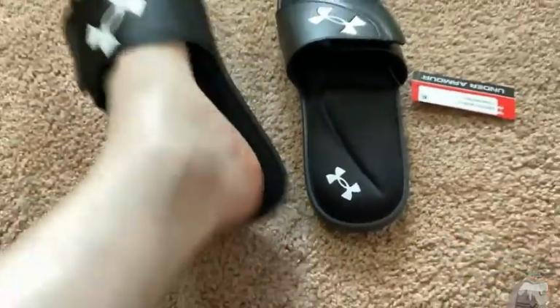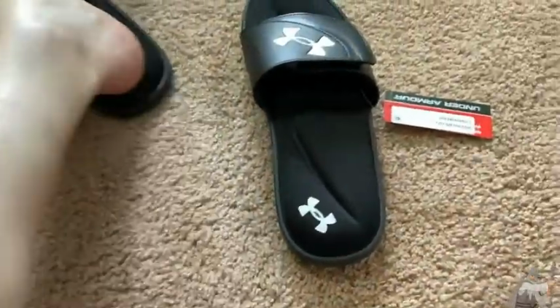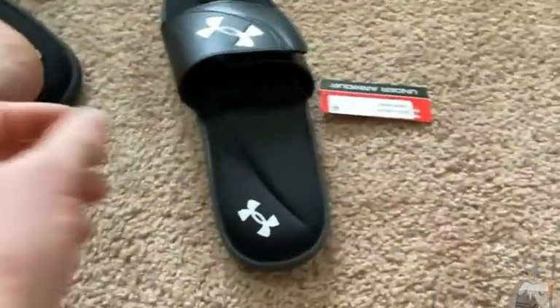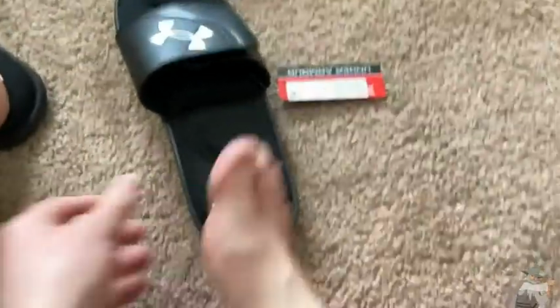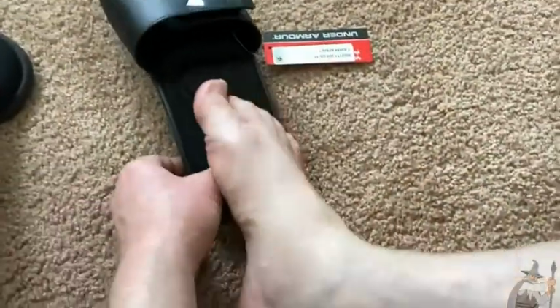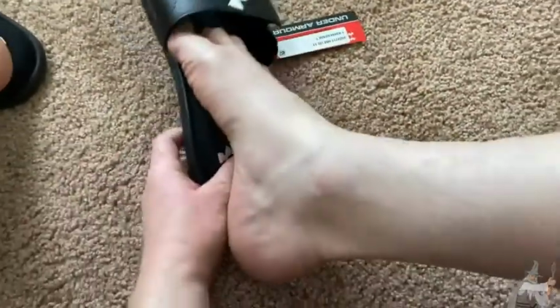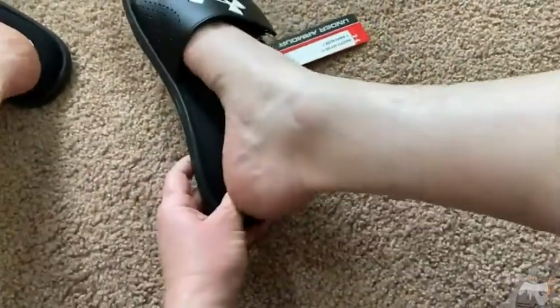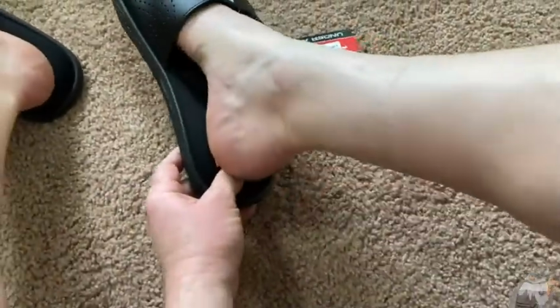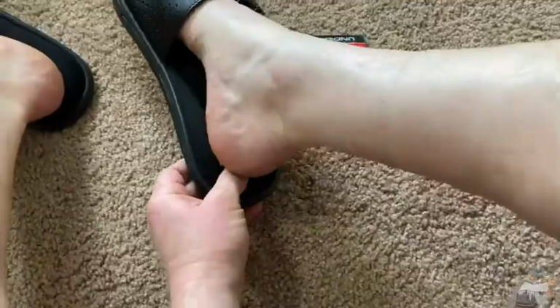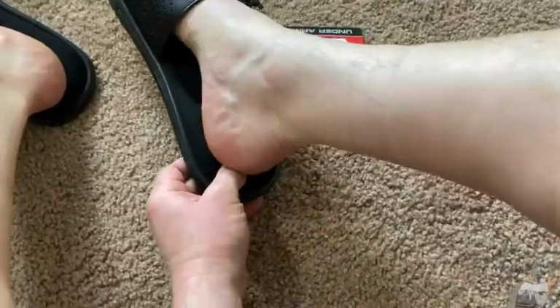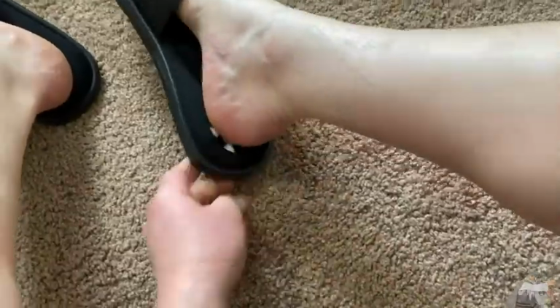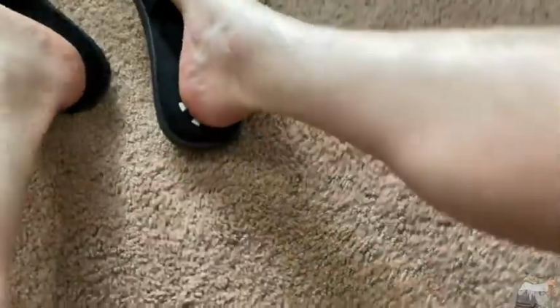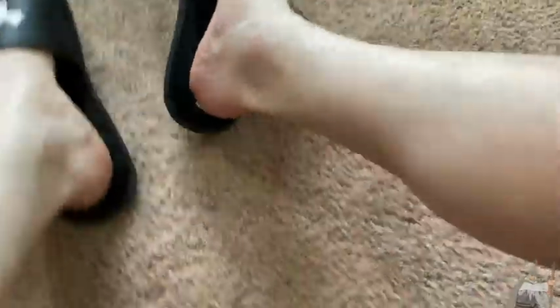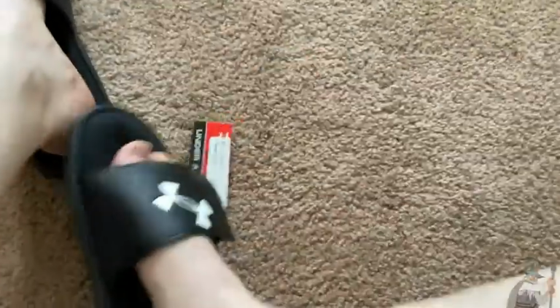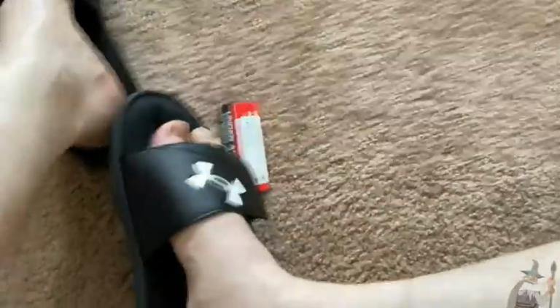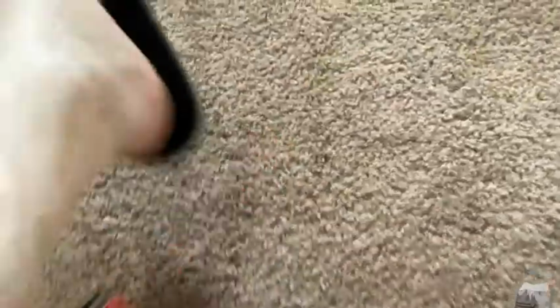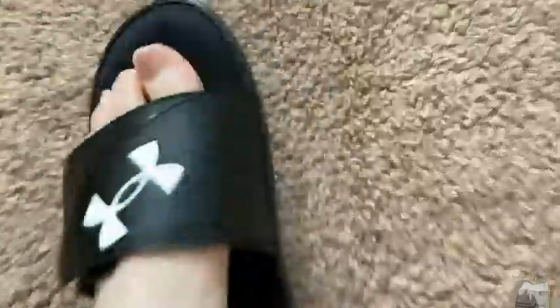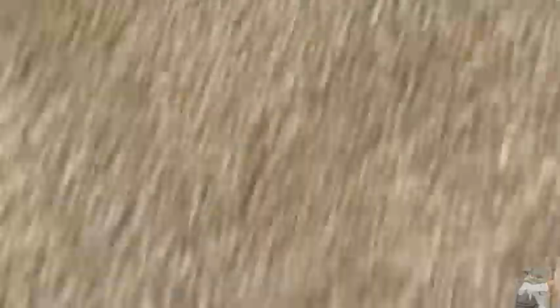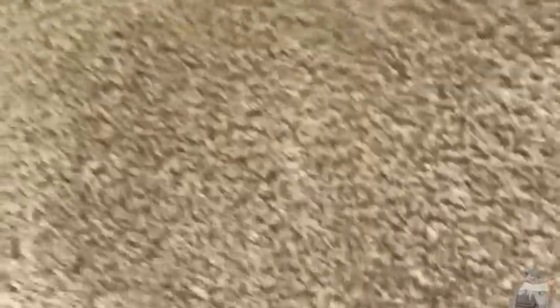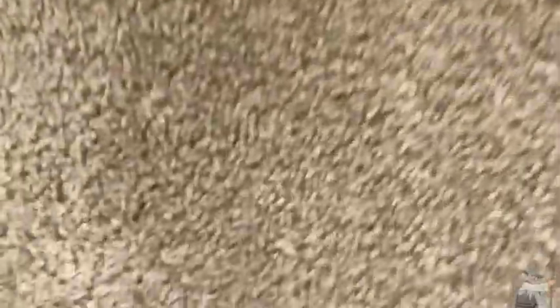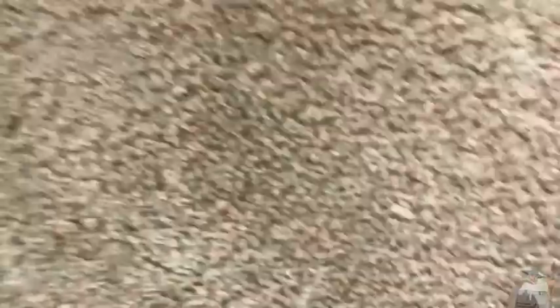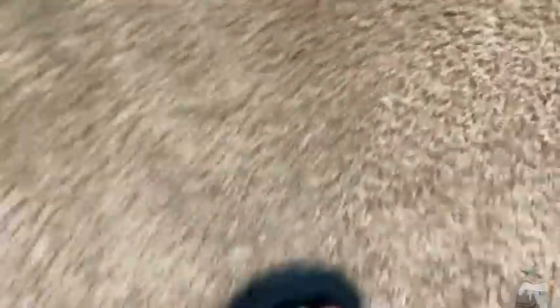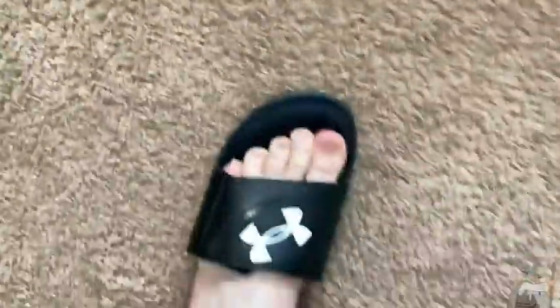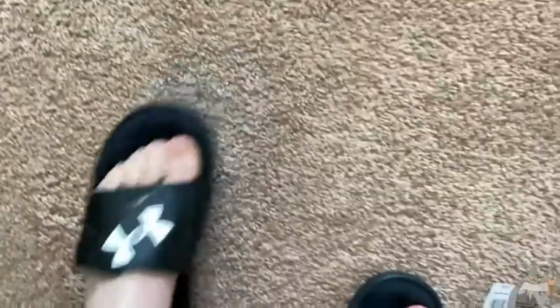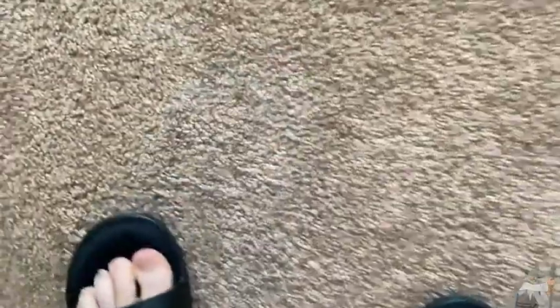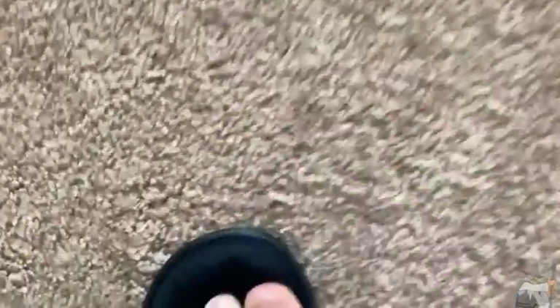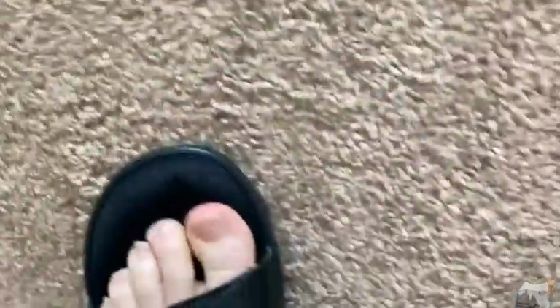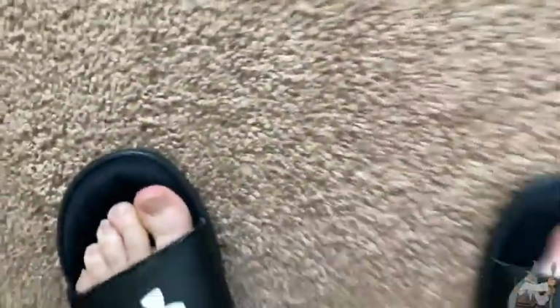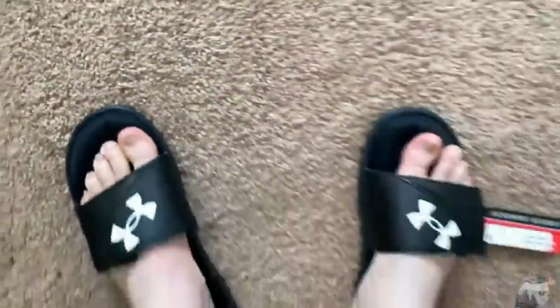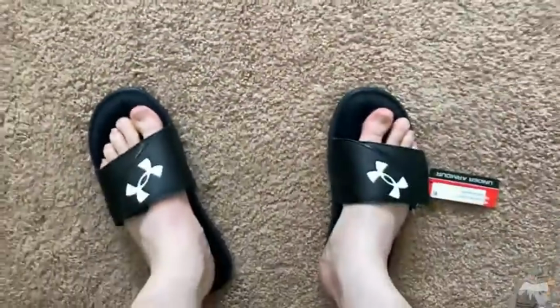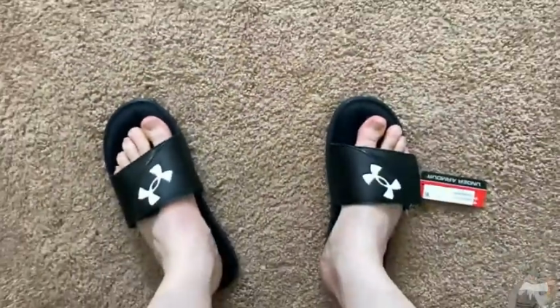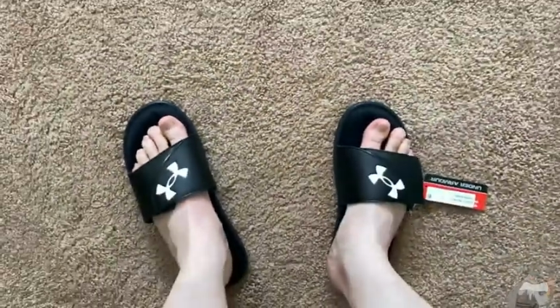Let me go ahead and try the other one on. Oh yeah, I could just slip it in actually — I didn't need to undo it, that was a mistake. Yeah, I could definitely feel the comfort.